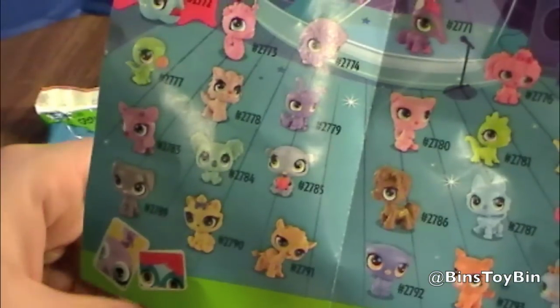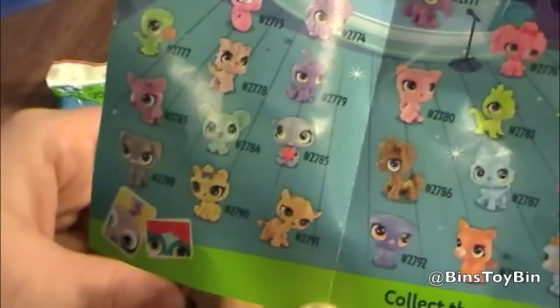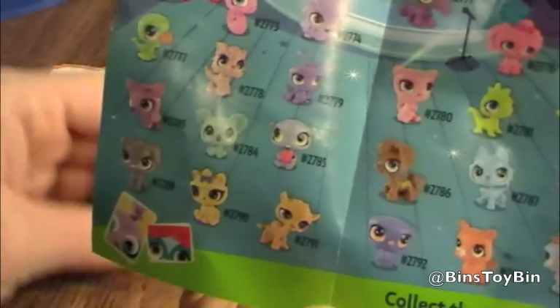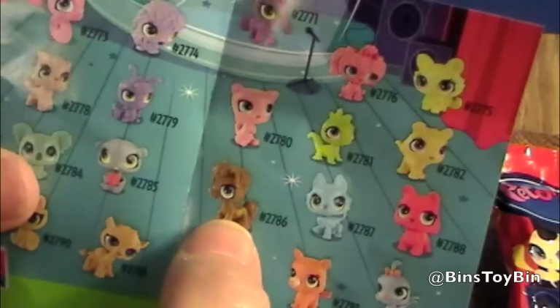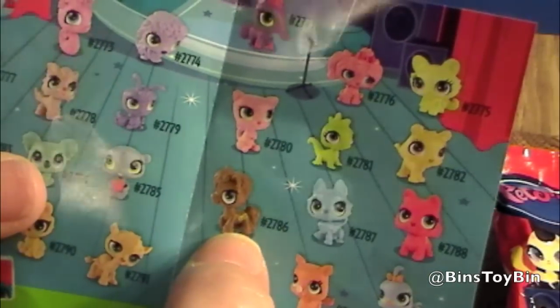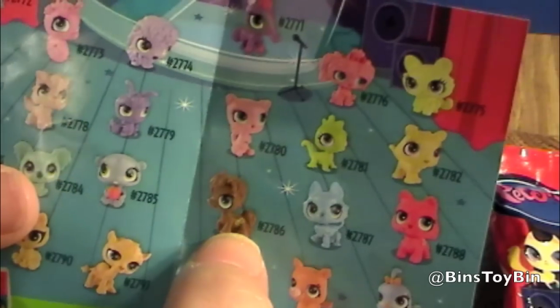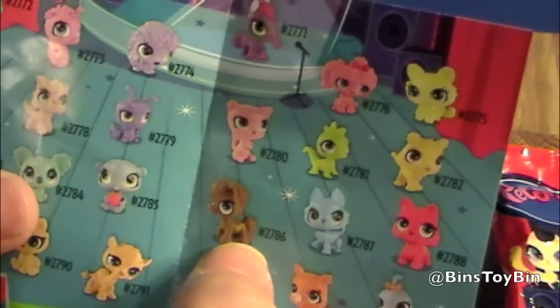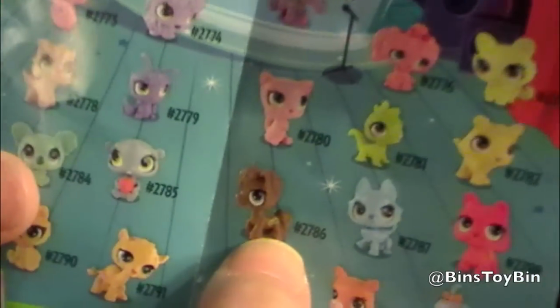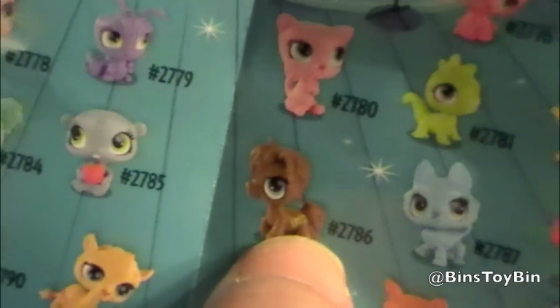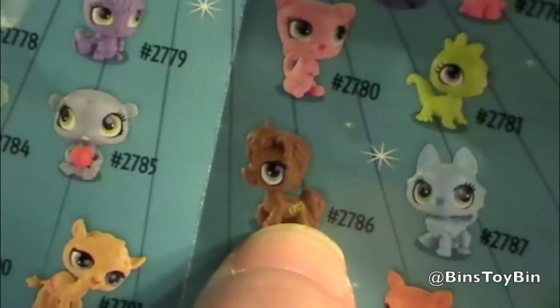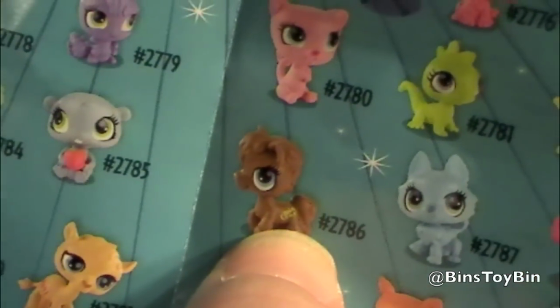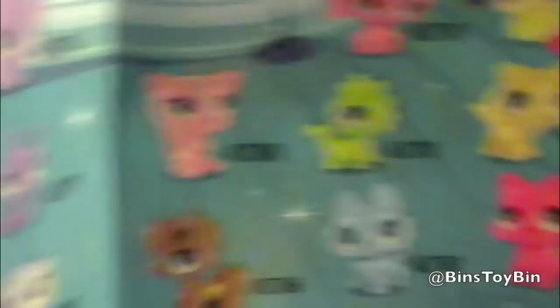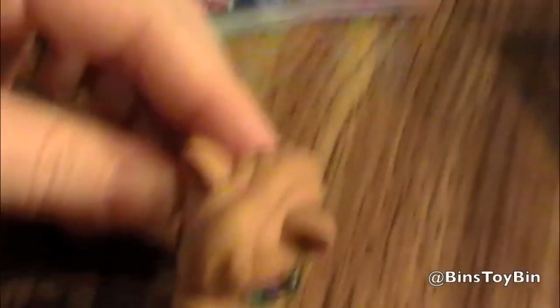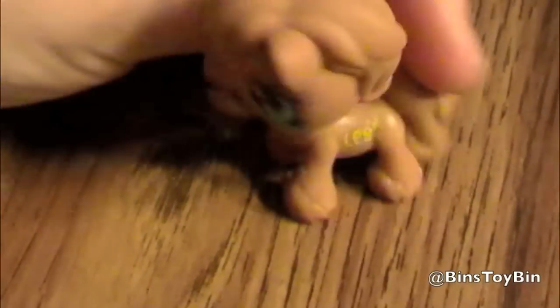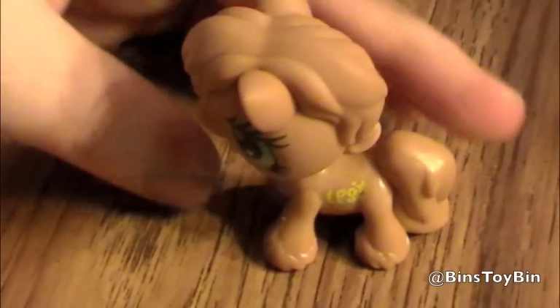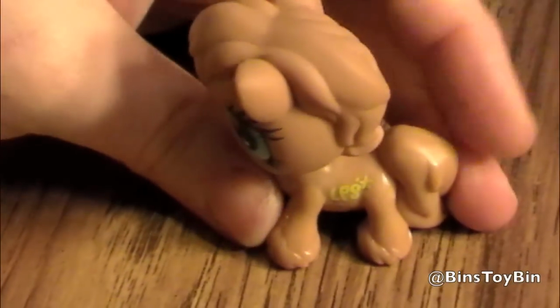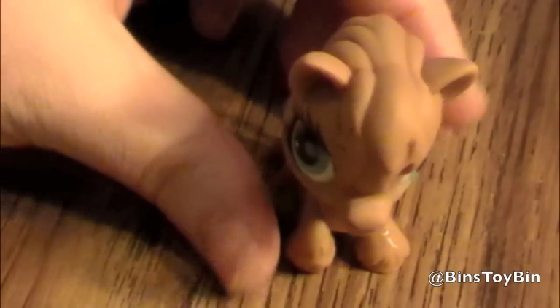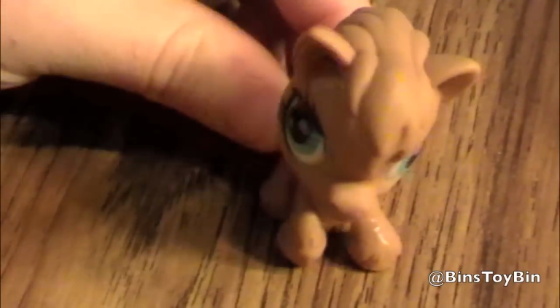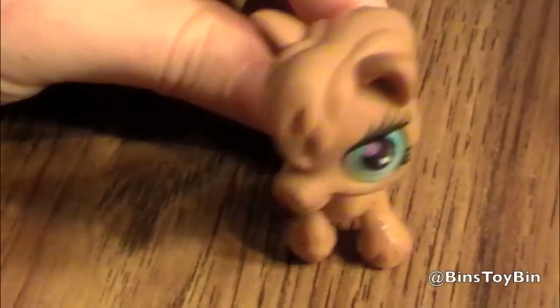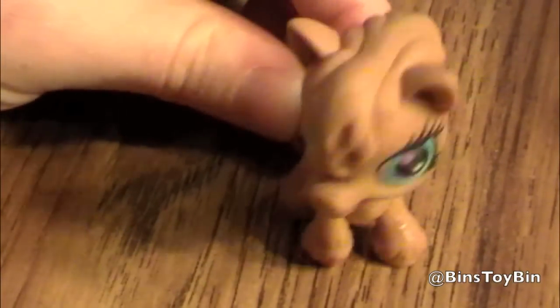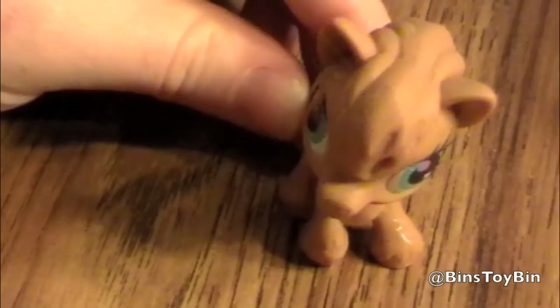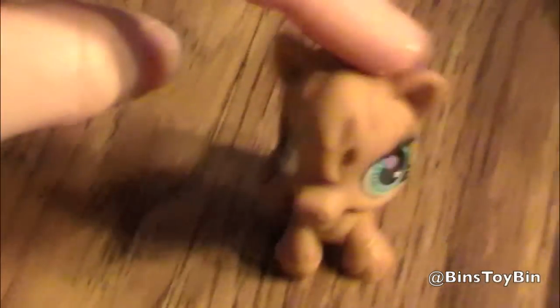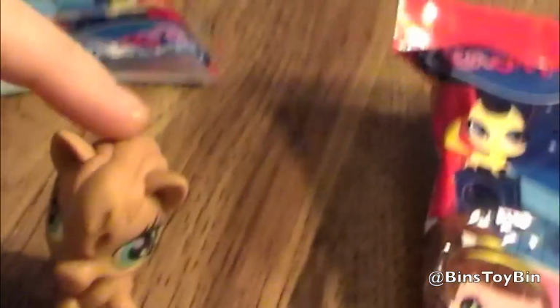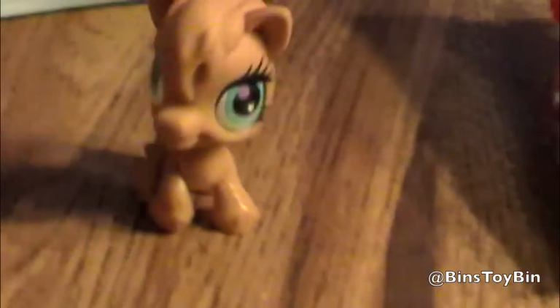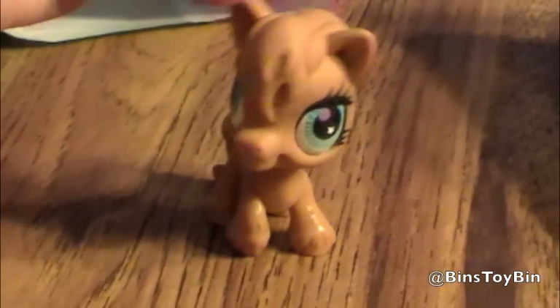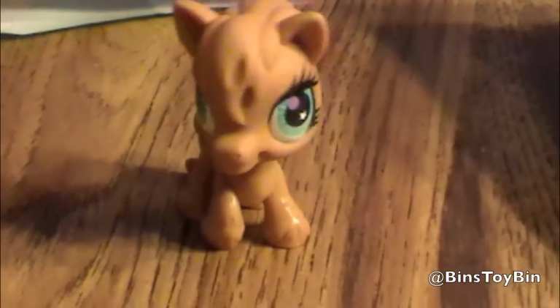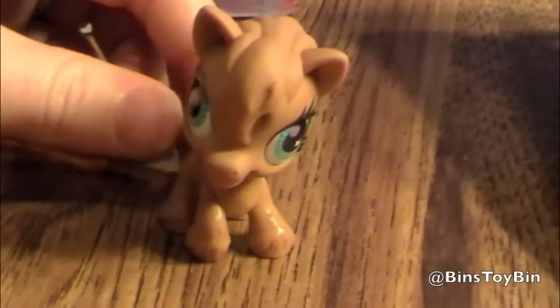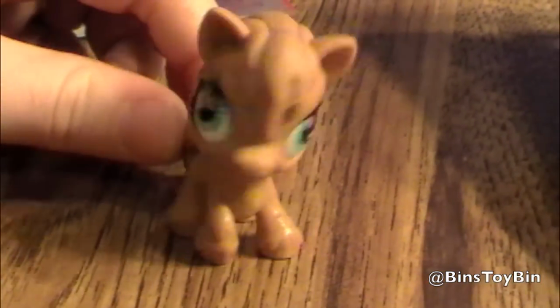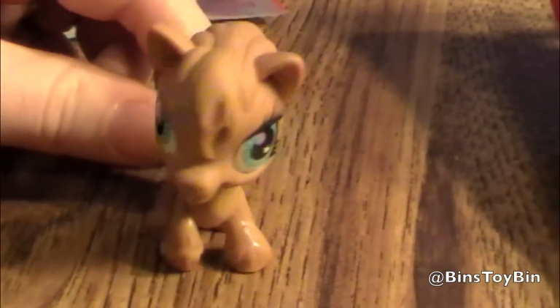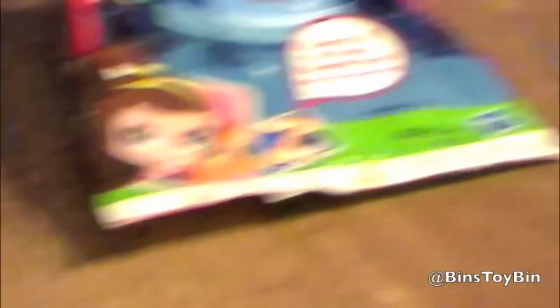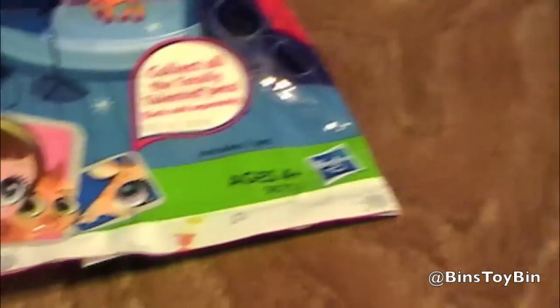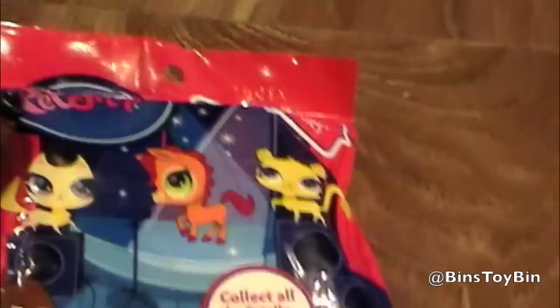So, we have this one right here — a little horse. And they're kind of like bobbleheads. His head is kind of bobbly.